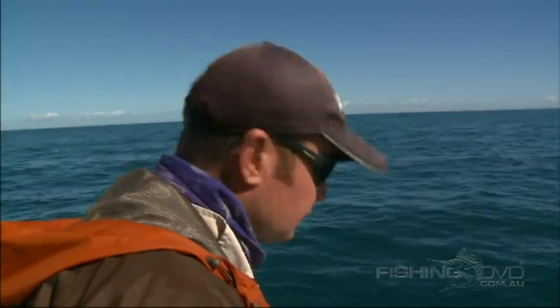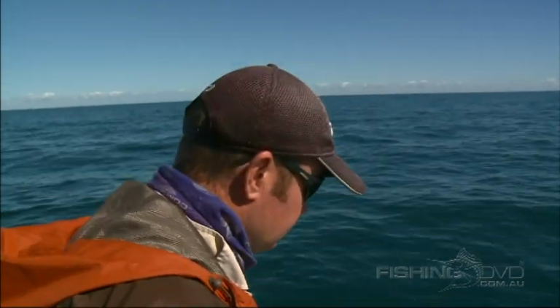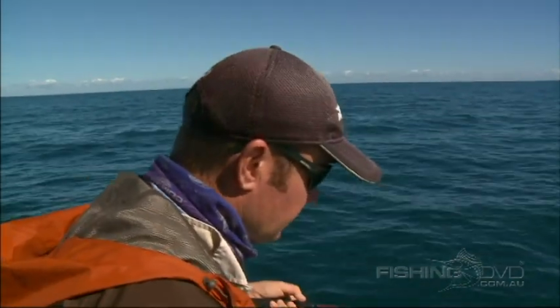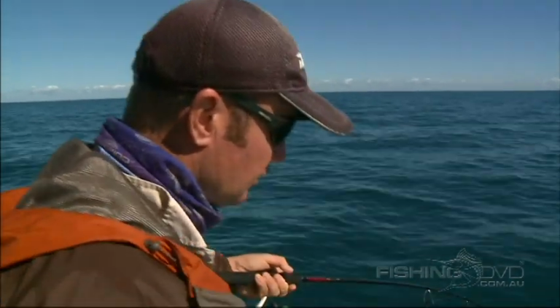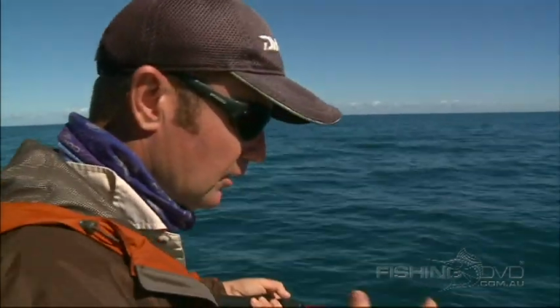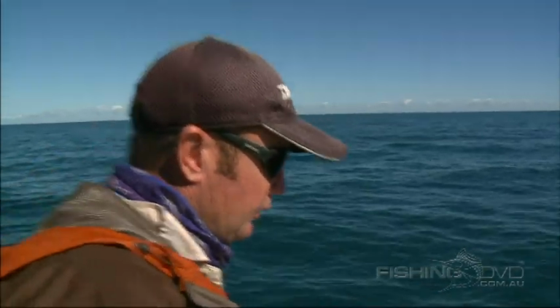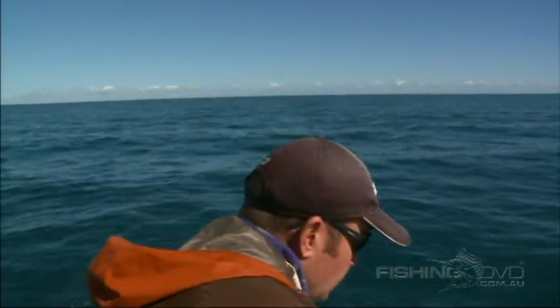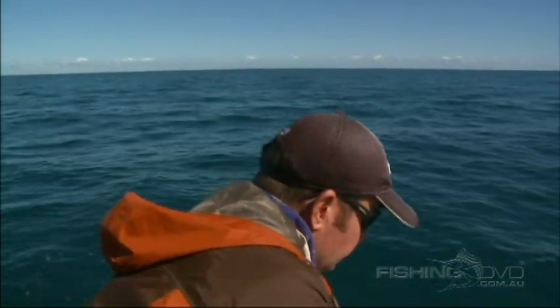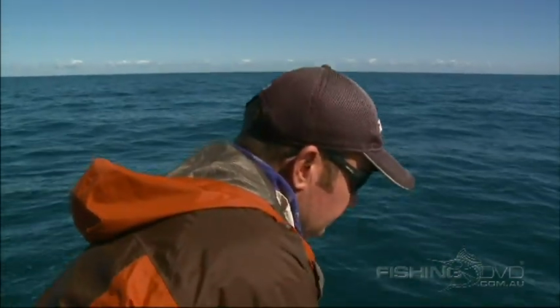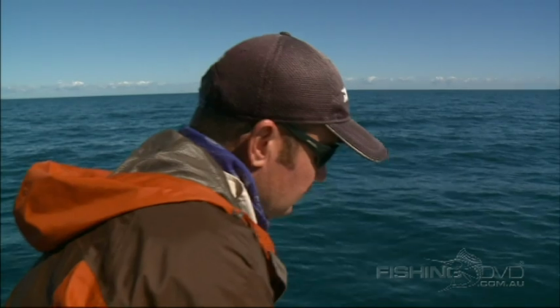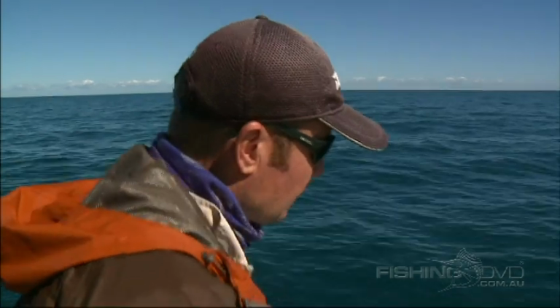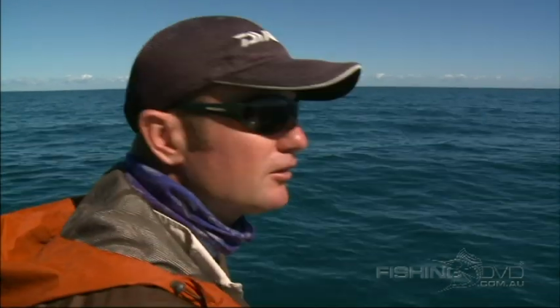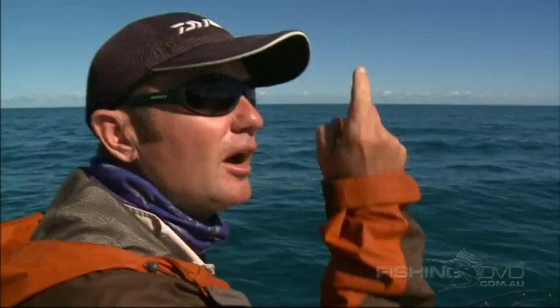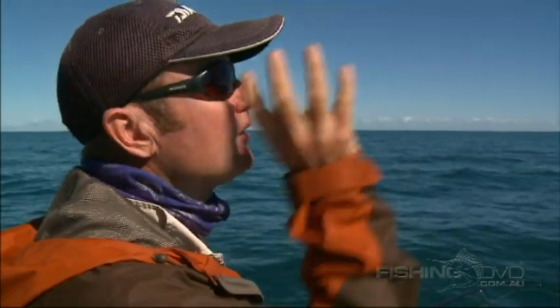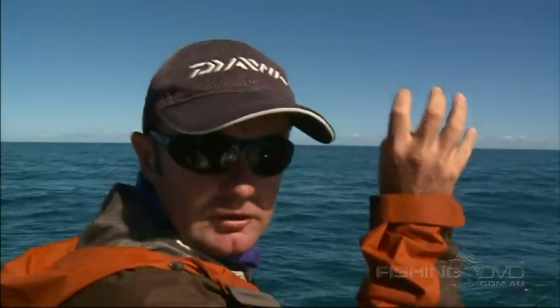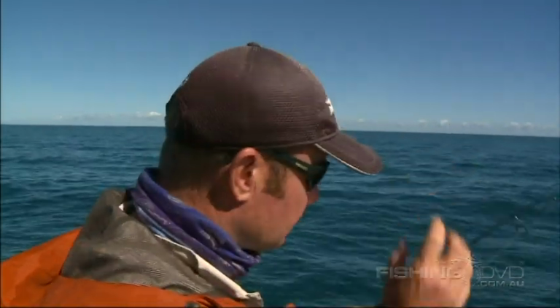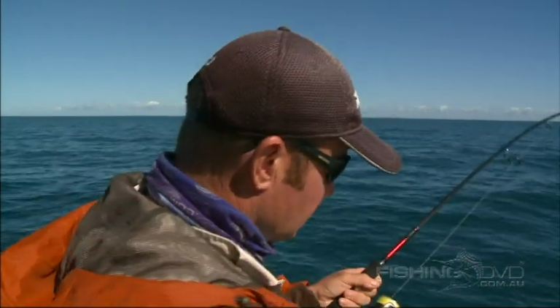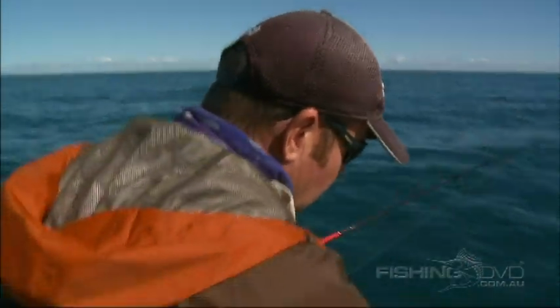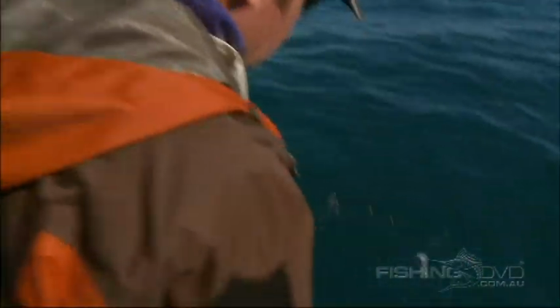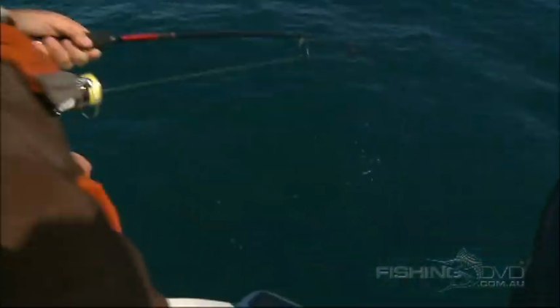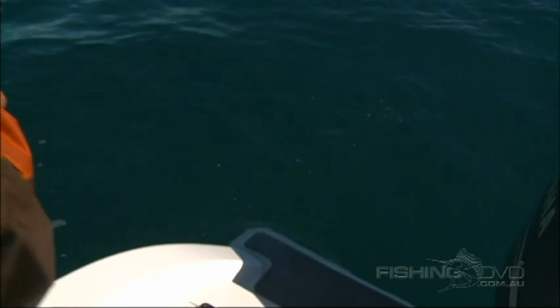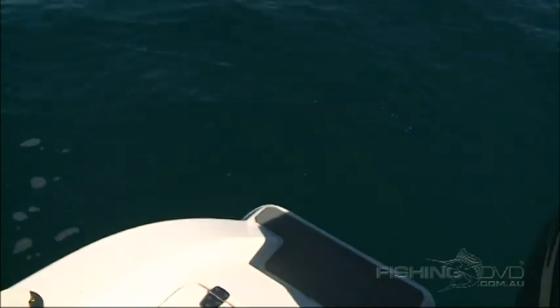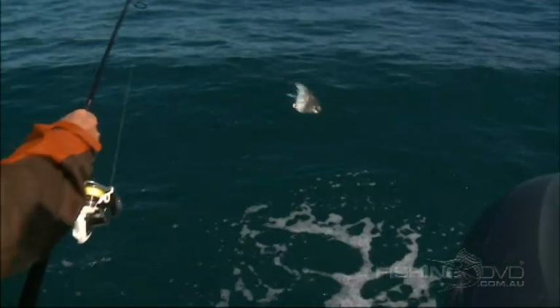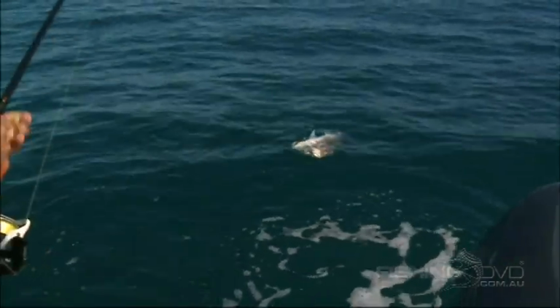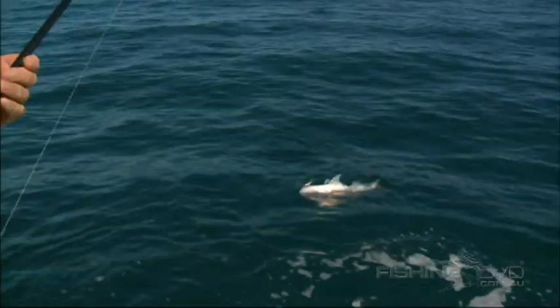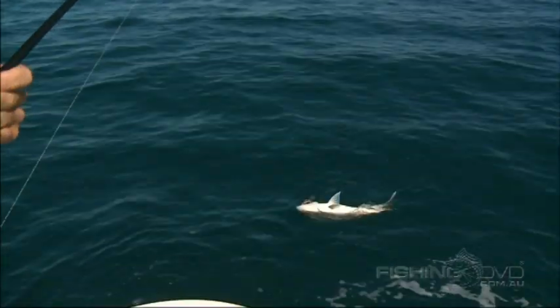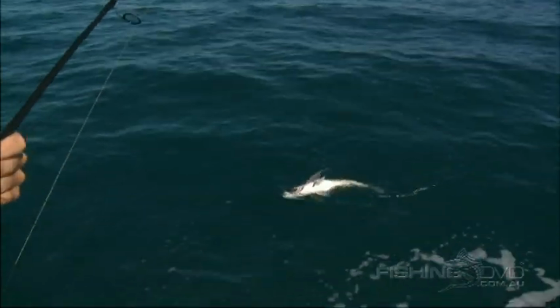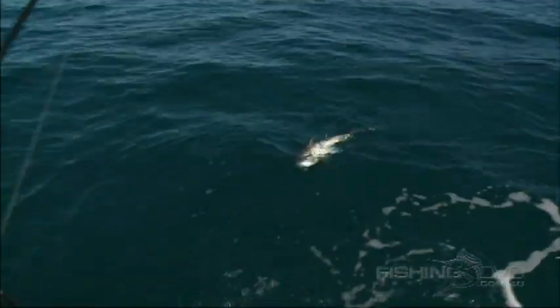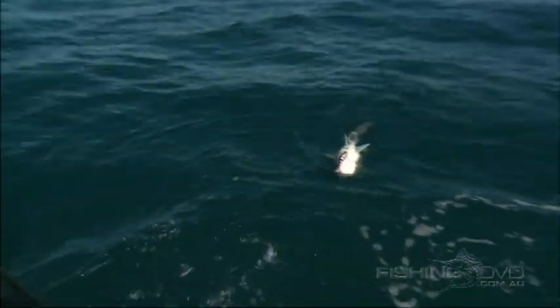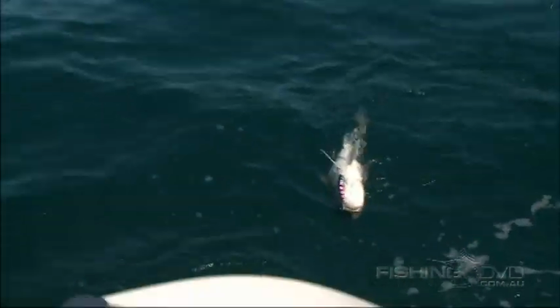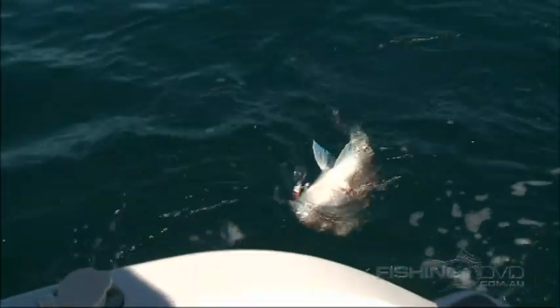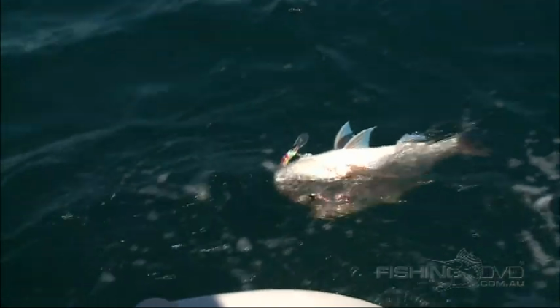They're up feeding in yakka schools now — this is a situation where hard bodies really work. We're putting the lure right in the face of the fish. They're up there hunting yakkas; they'll see a hard body and just think it's a yakka and nail it really hard. That's a nice one — just lead him over and he's all yours.